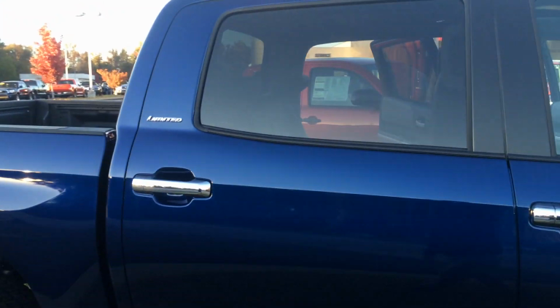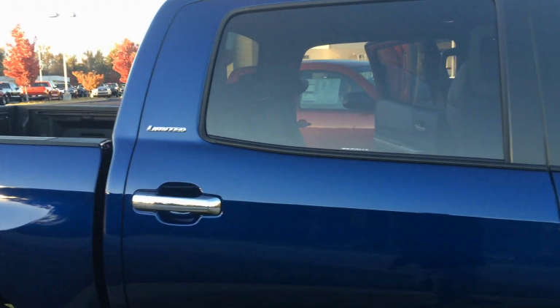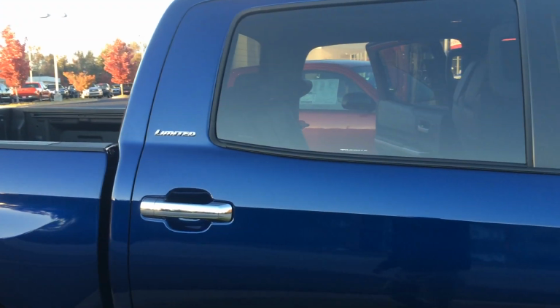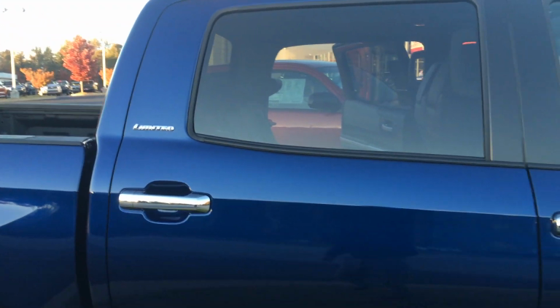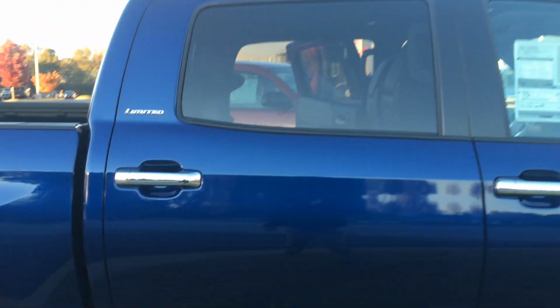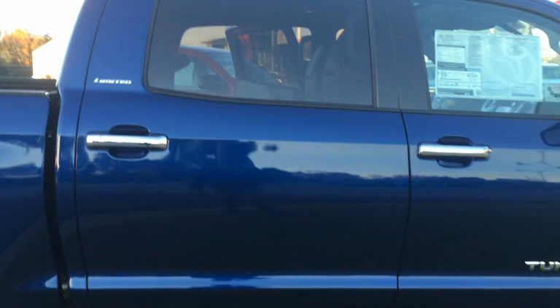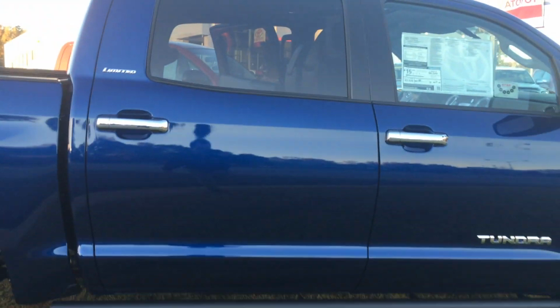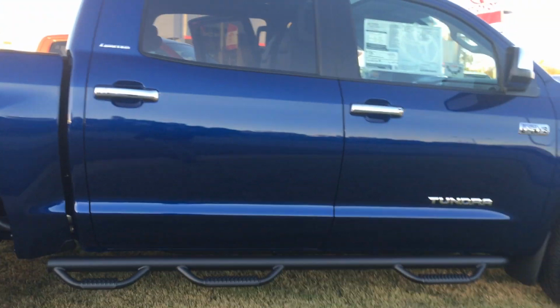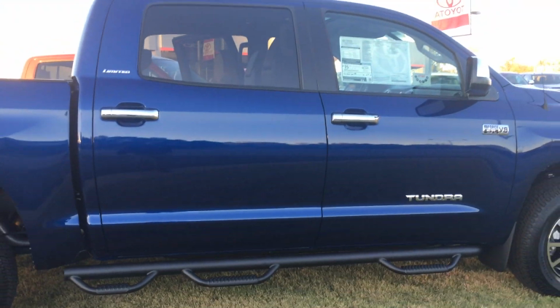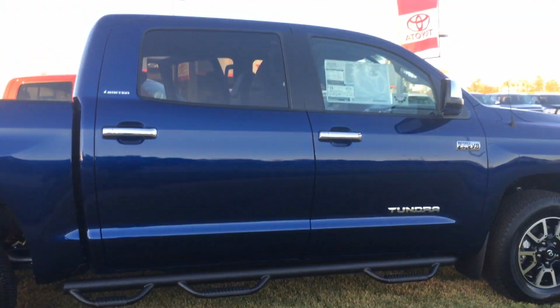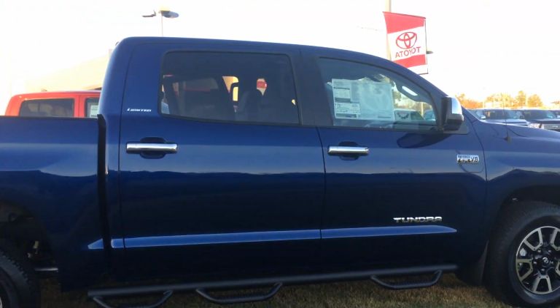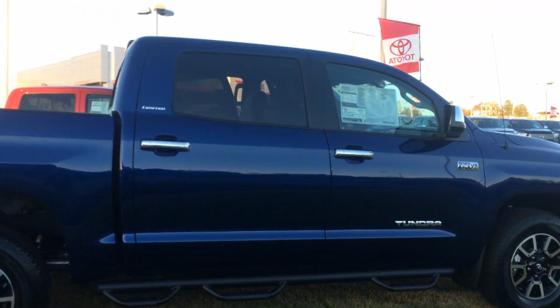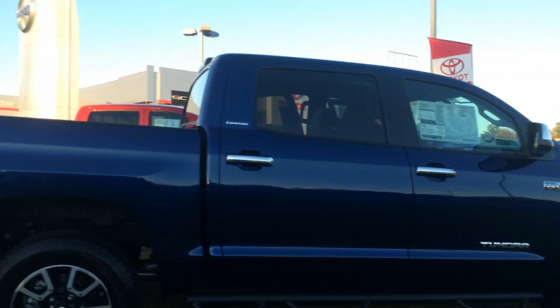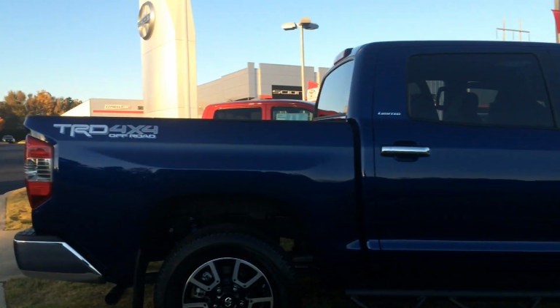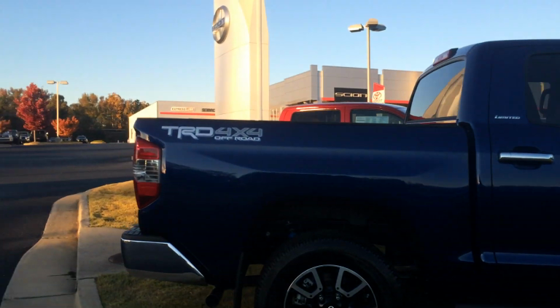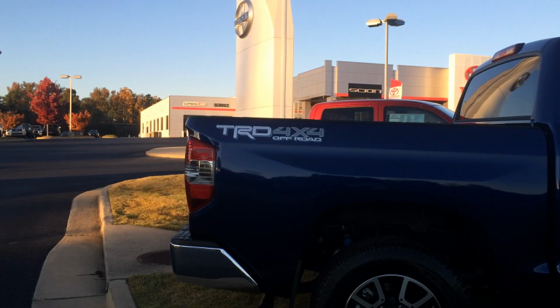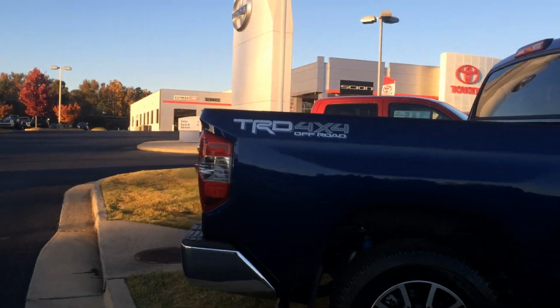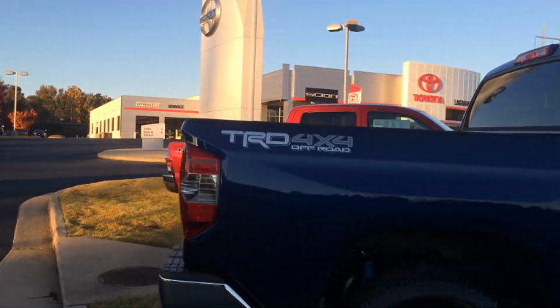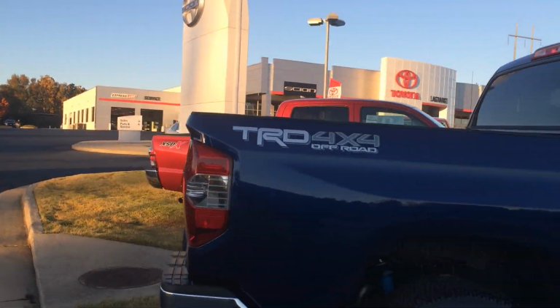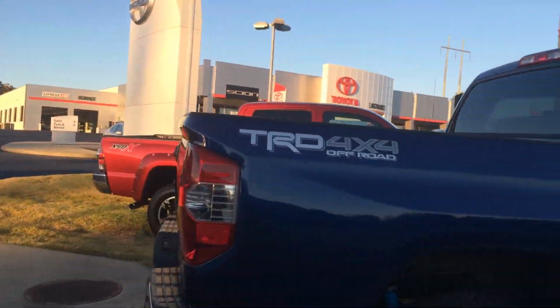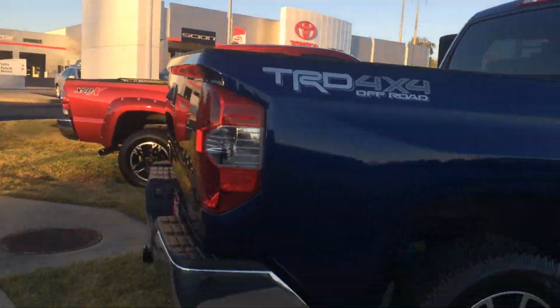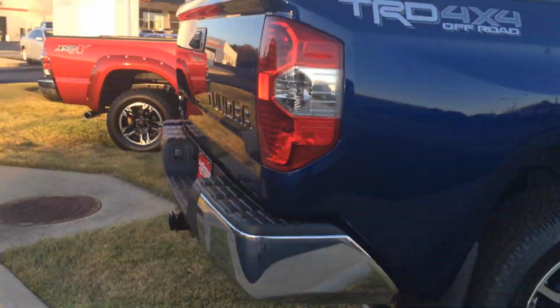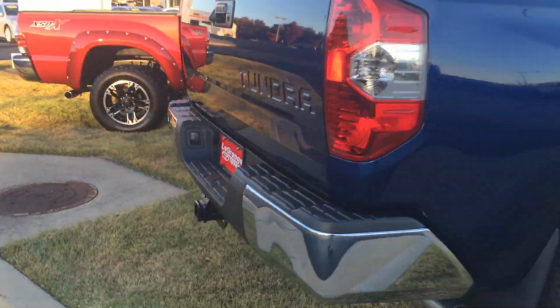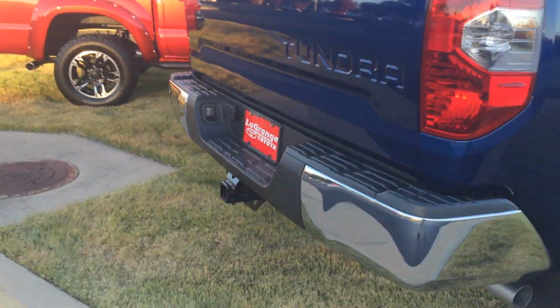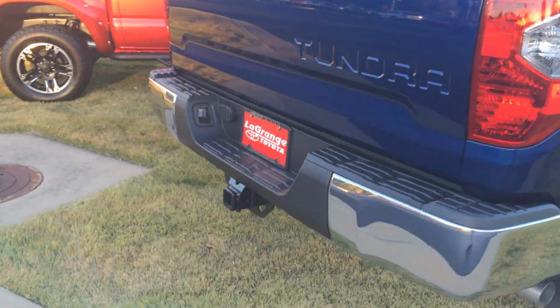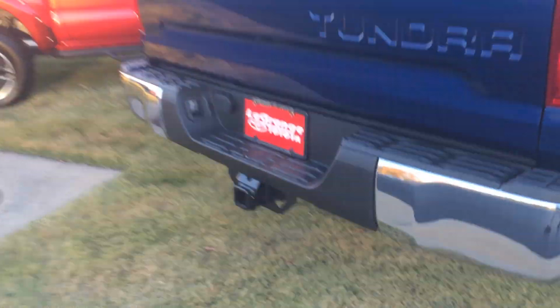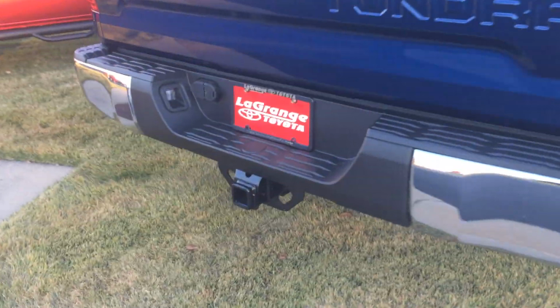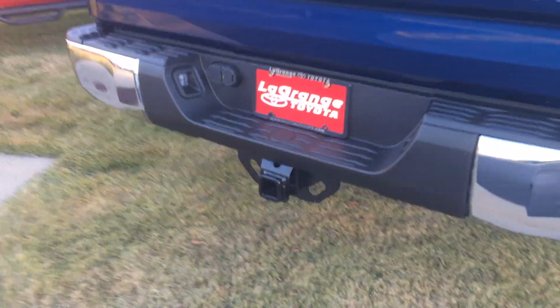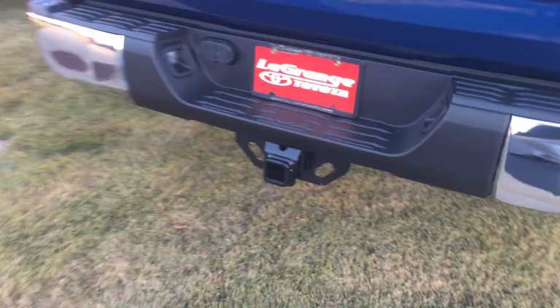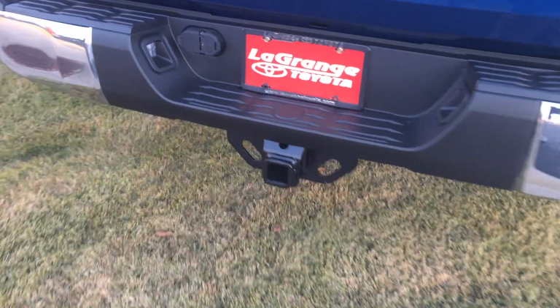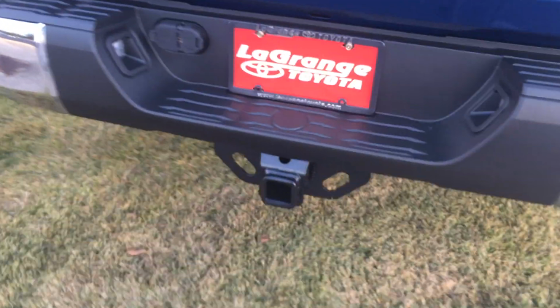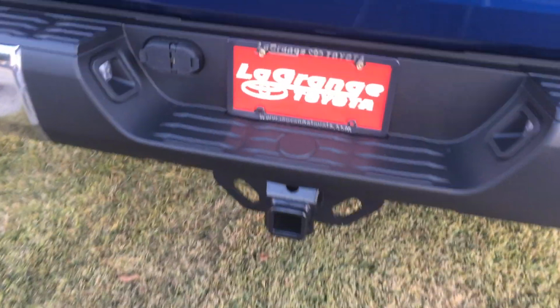You can see the badging there for limited, and it is a Crewmax as you can see — TRD 4x4 off-road. Full tow package there.